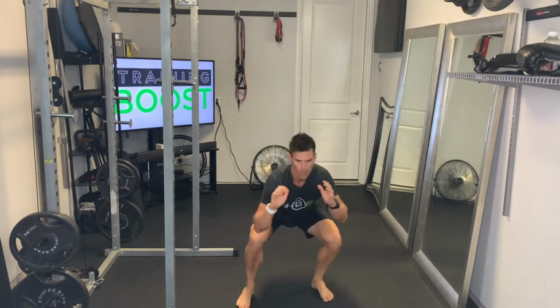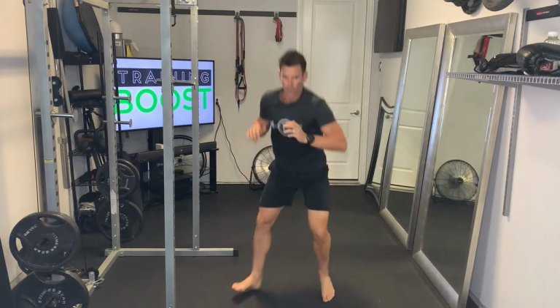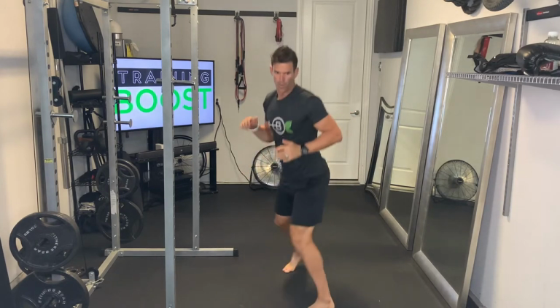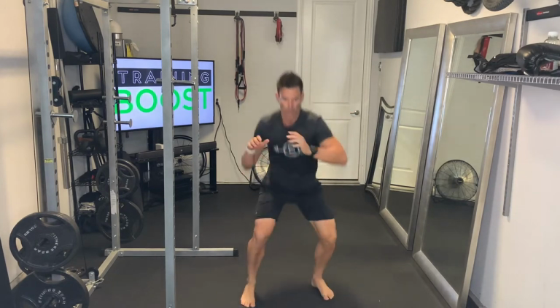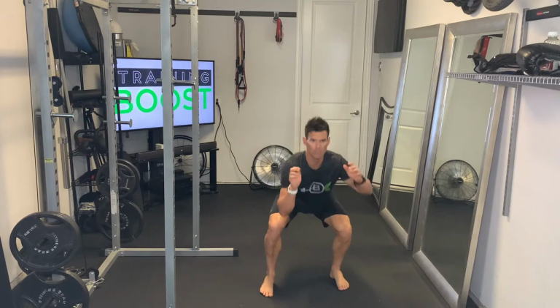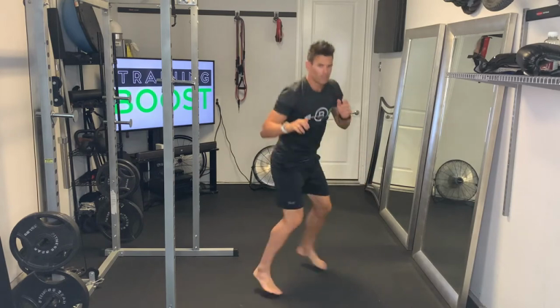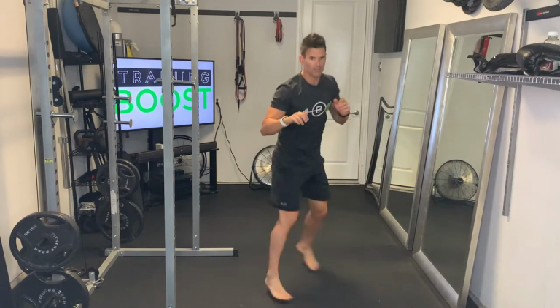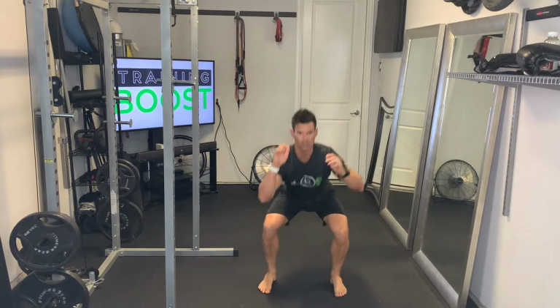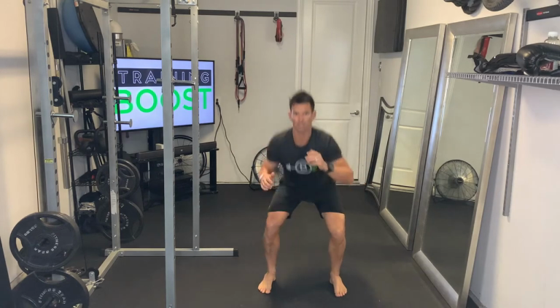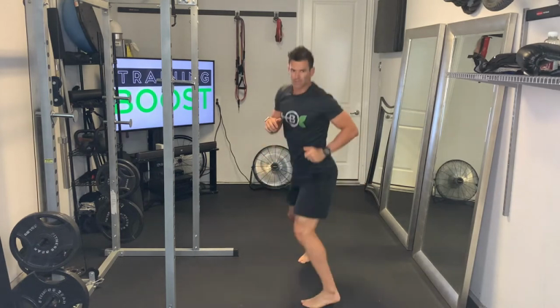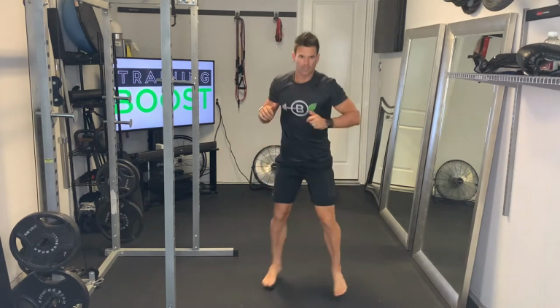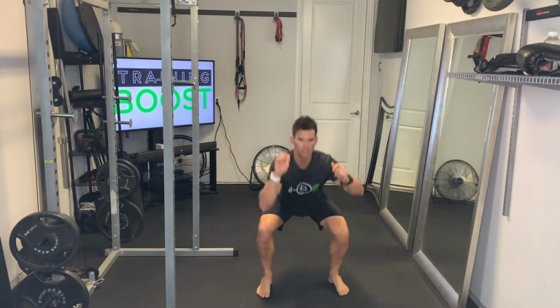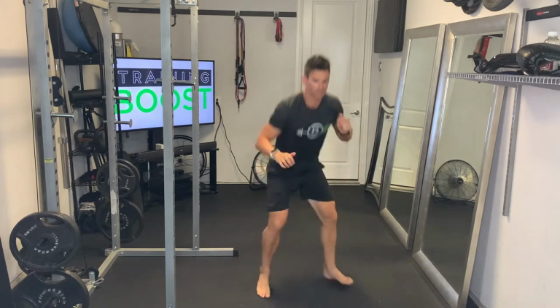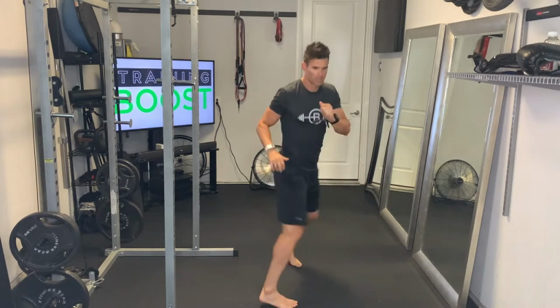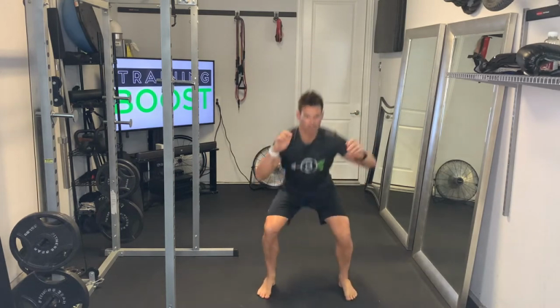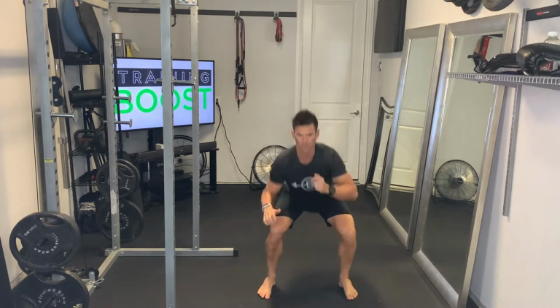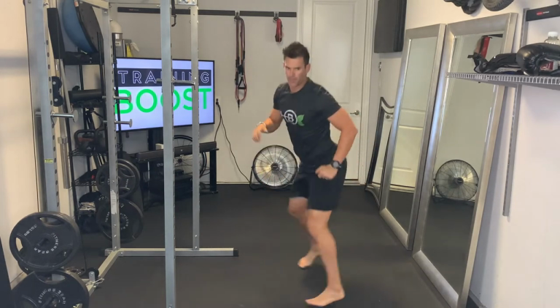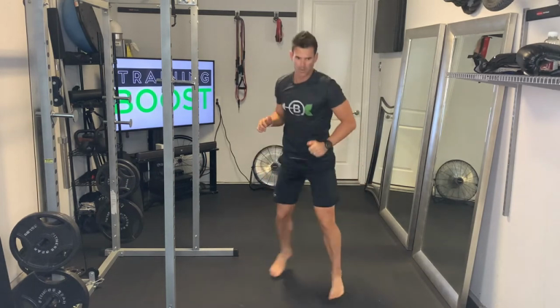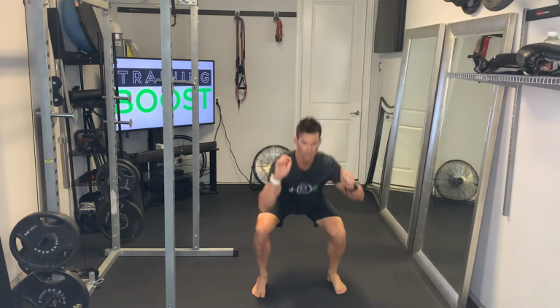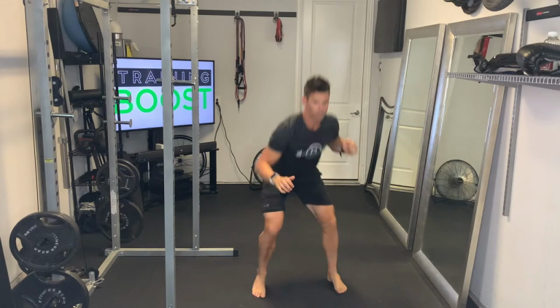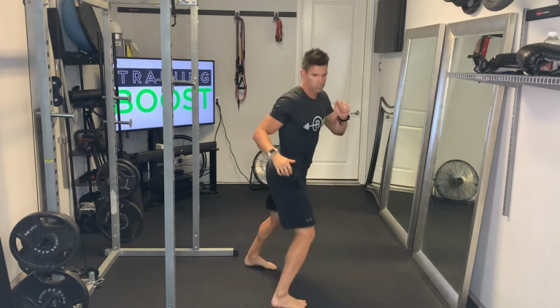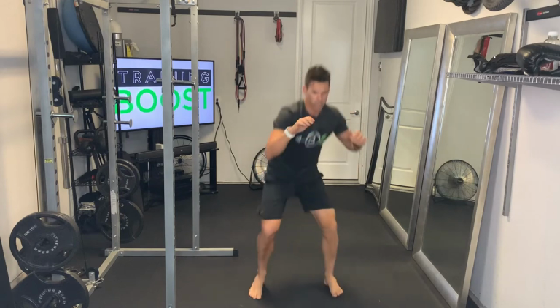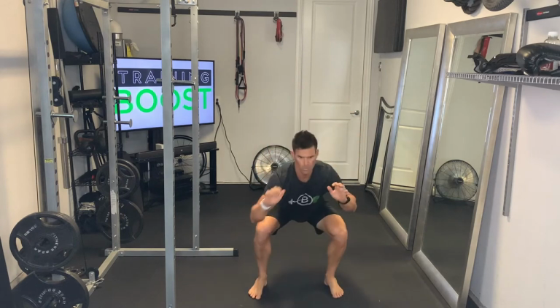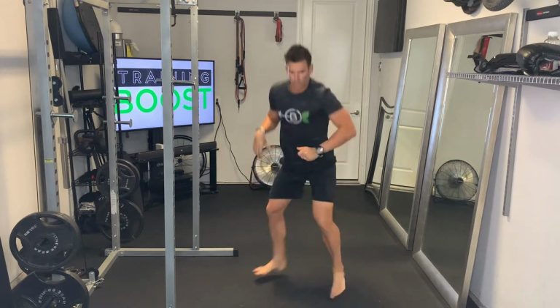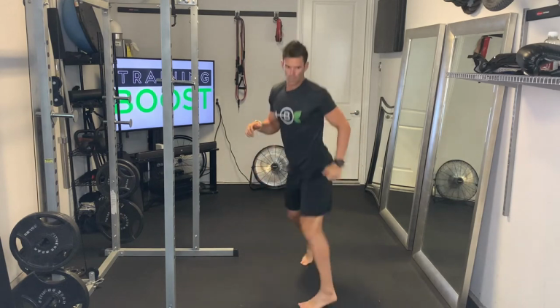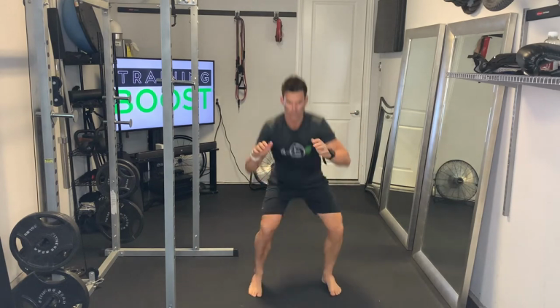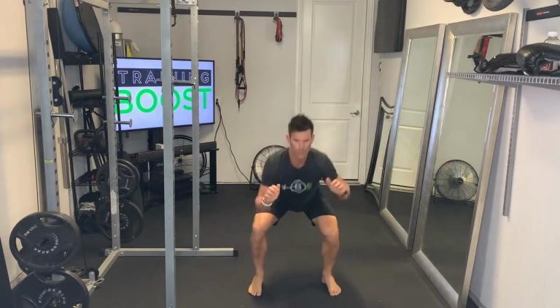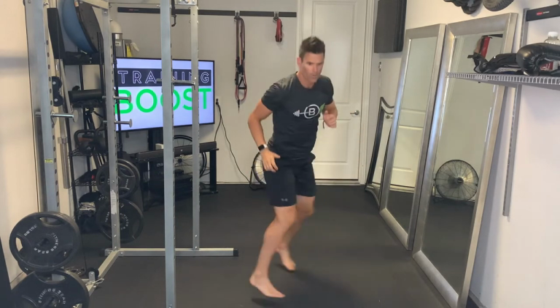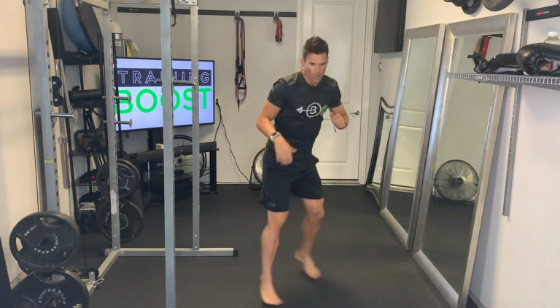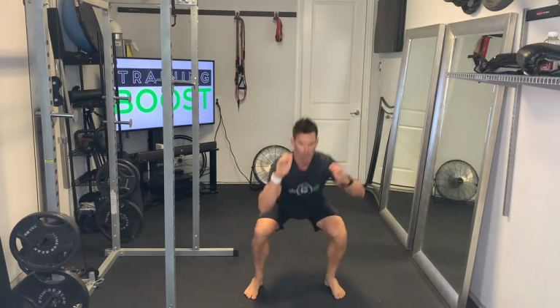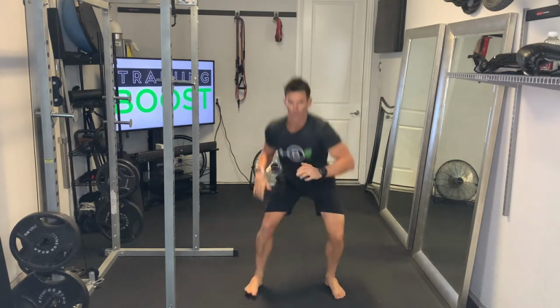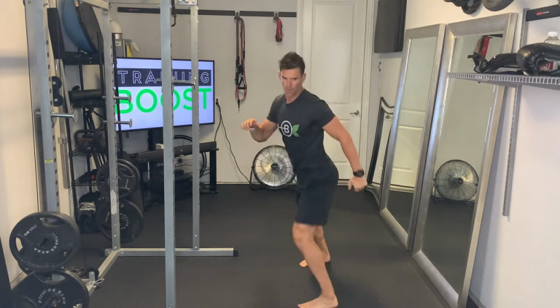Make sure you keep breathing — nice deep breaths in through the nose and out through the mouth. Keep this going for whatever your prescribed duration is.